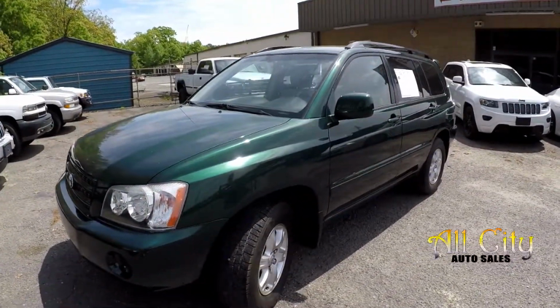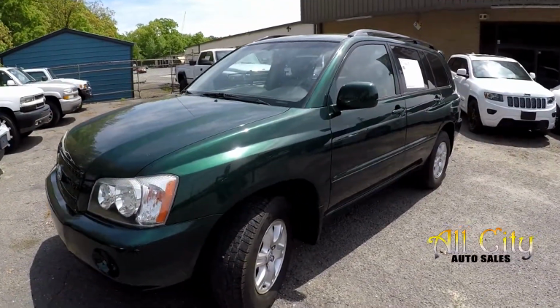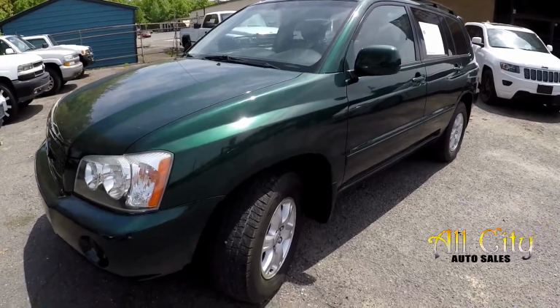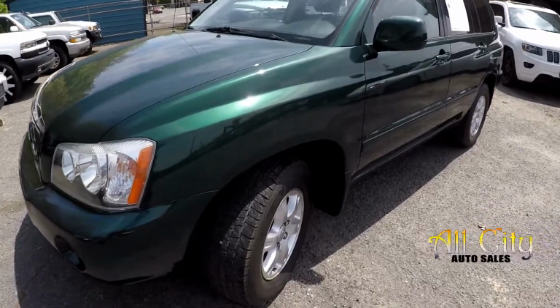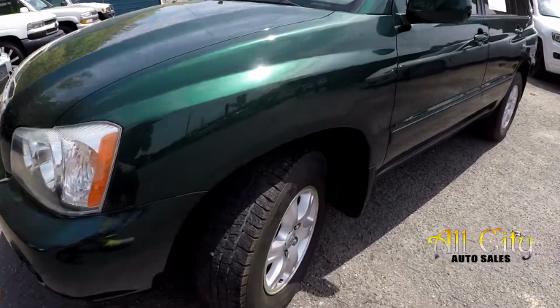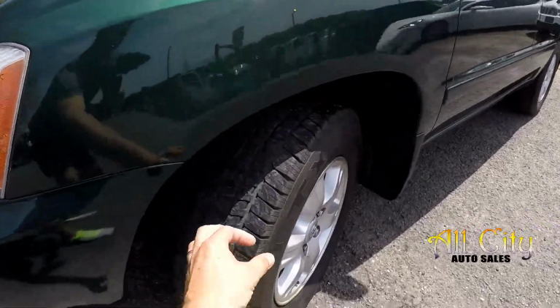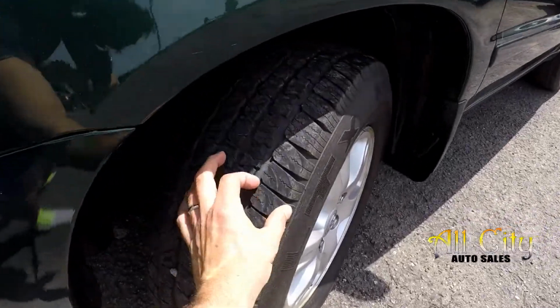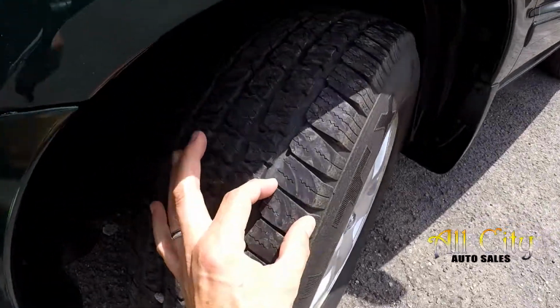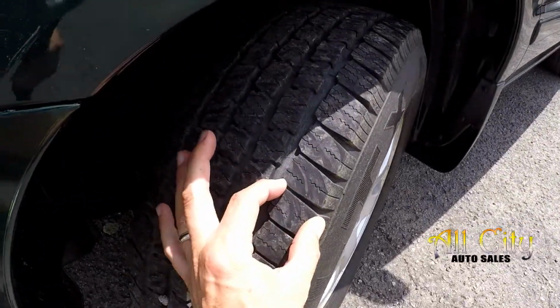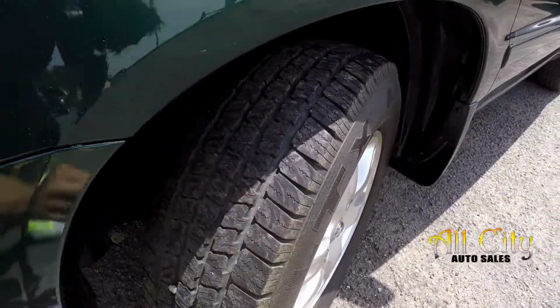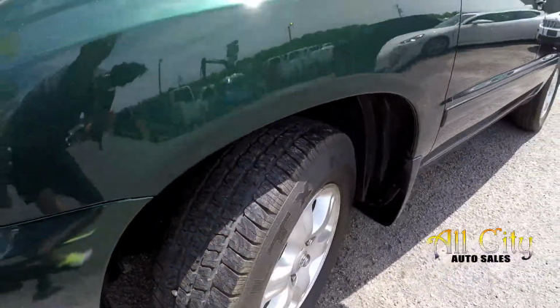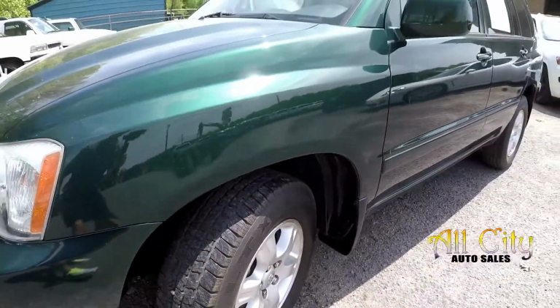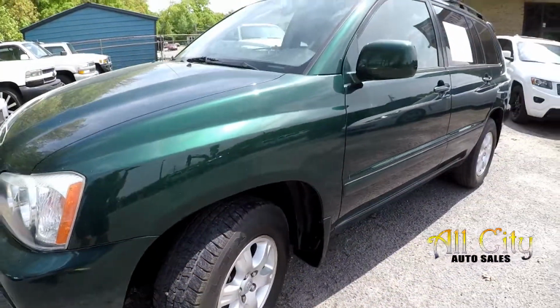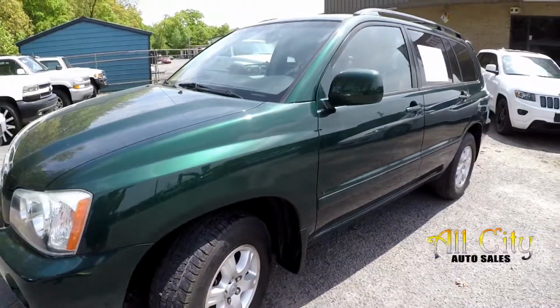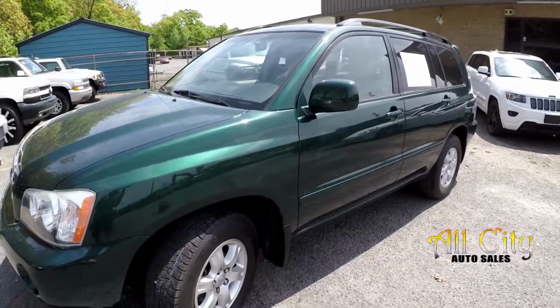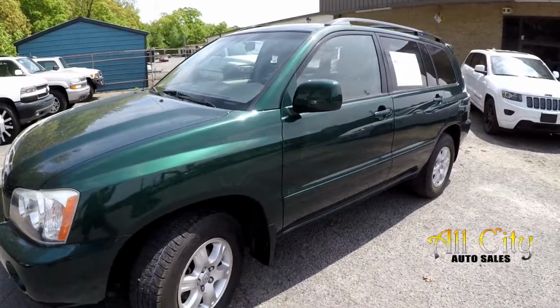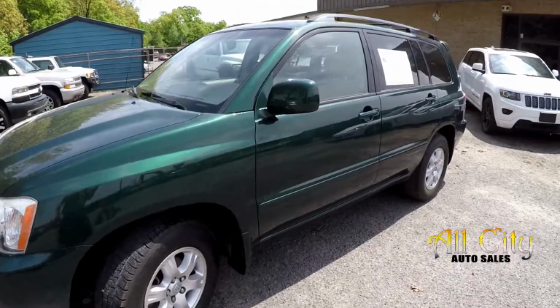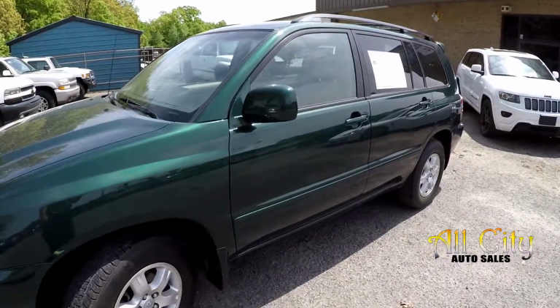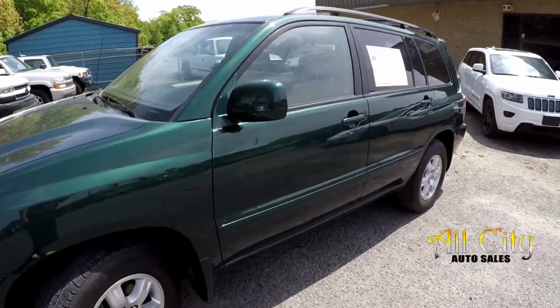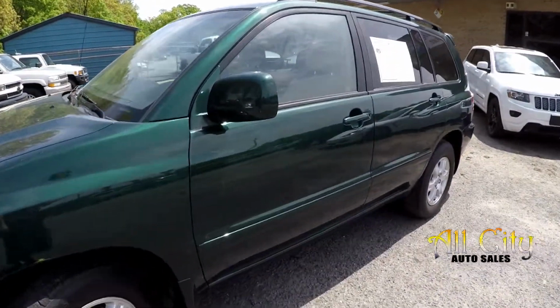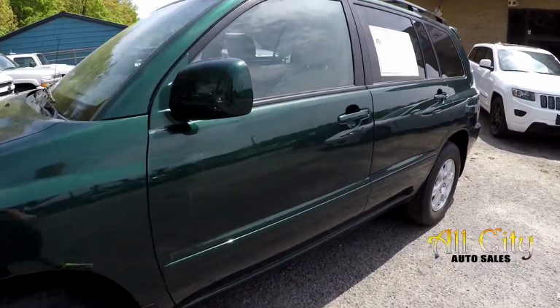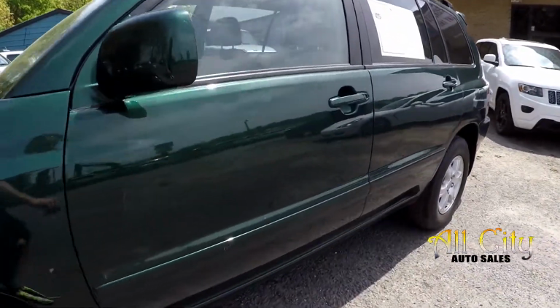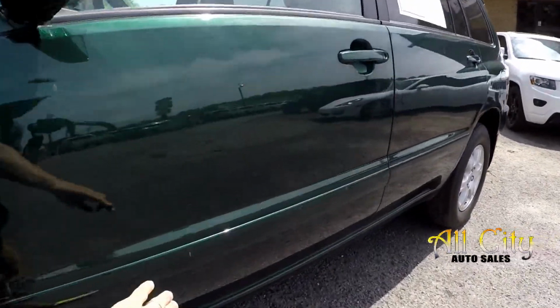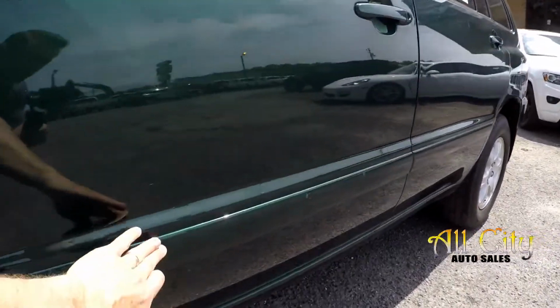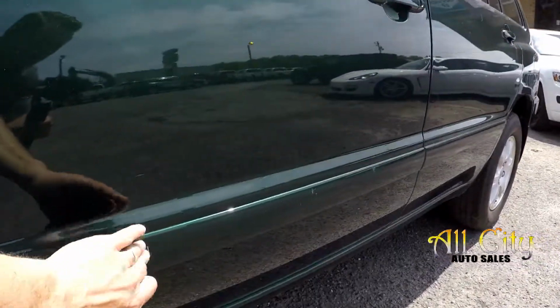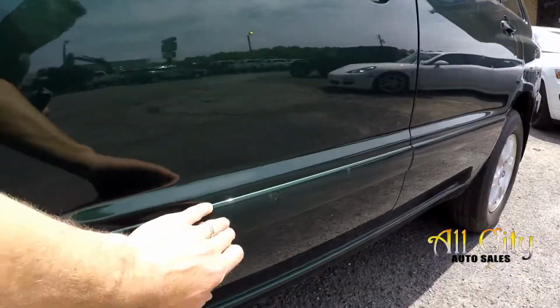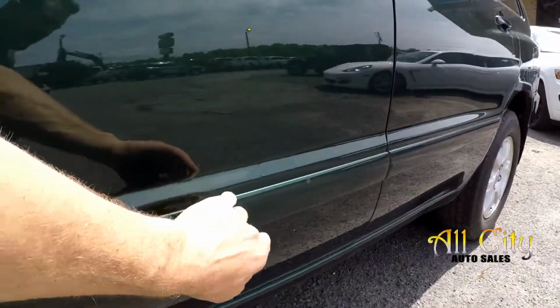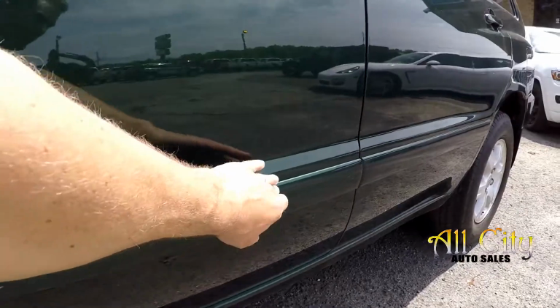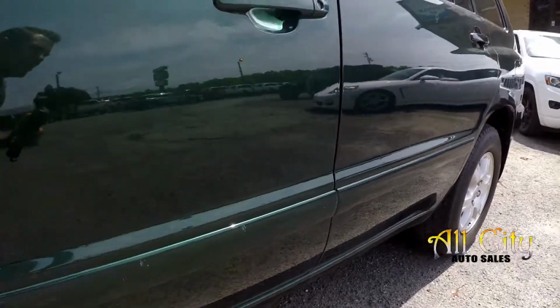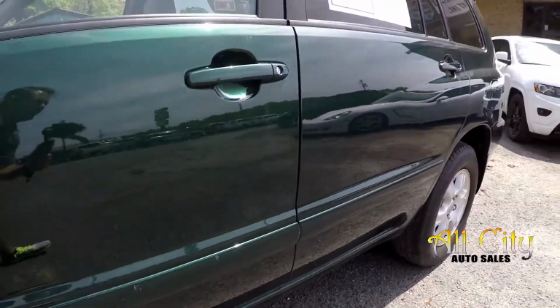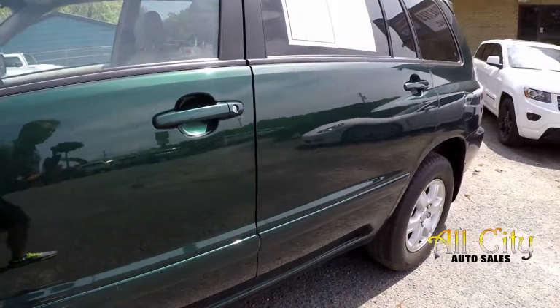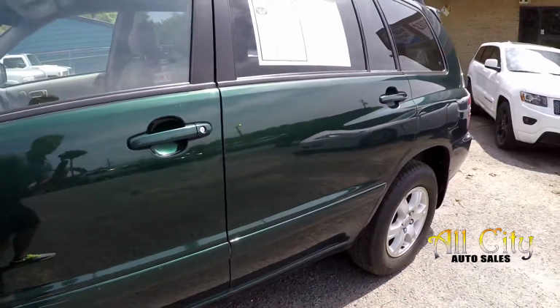We're going to start our walk-around right up front, checking those tires. As we come around the vehicle, just going to be looking for dents, scratches, any imperfections in the paint — a few little spots there in the trim.